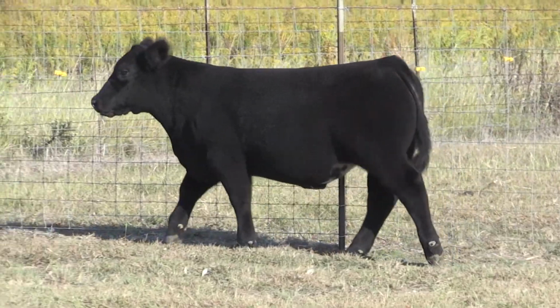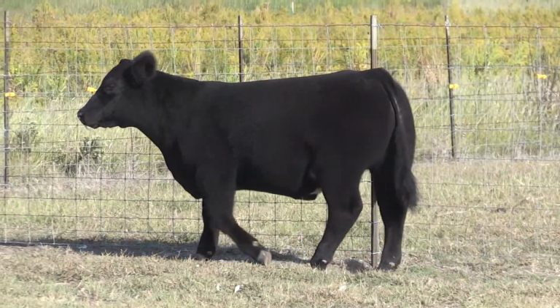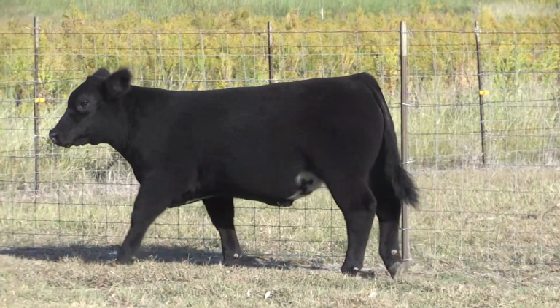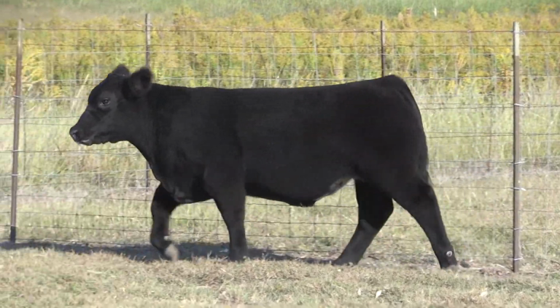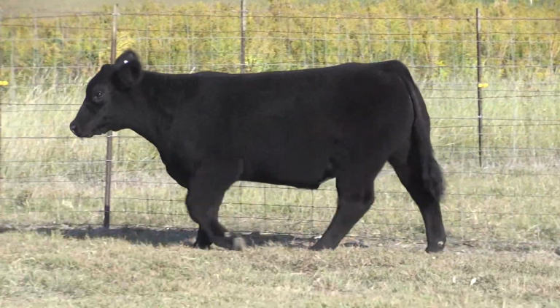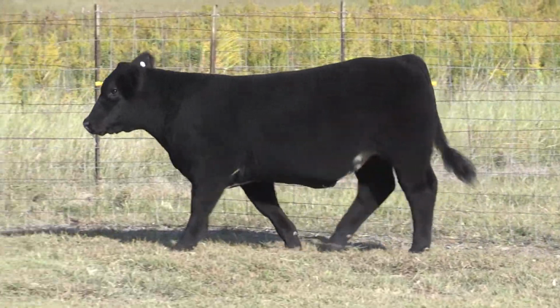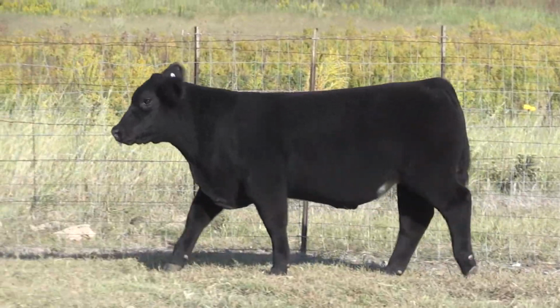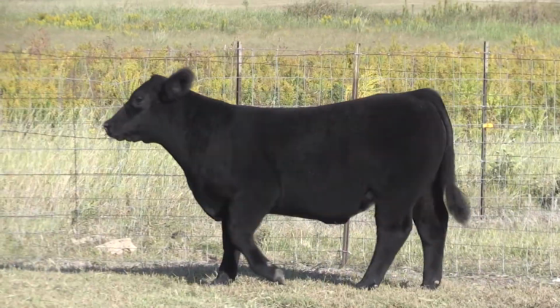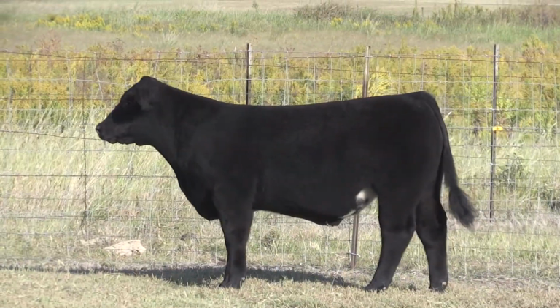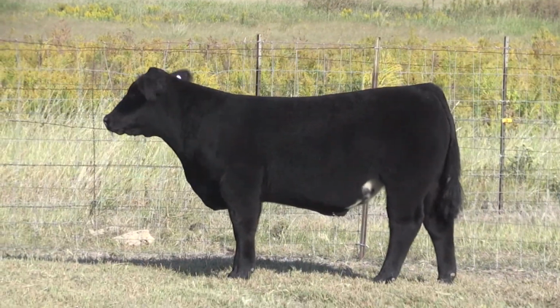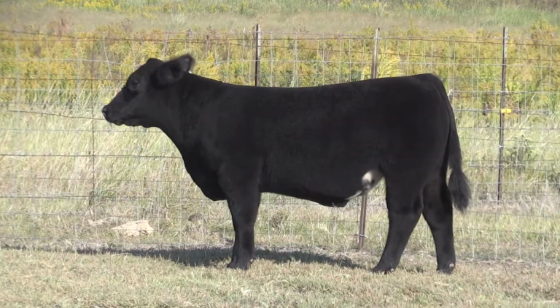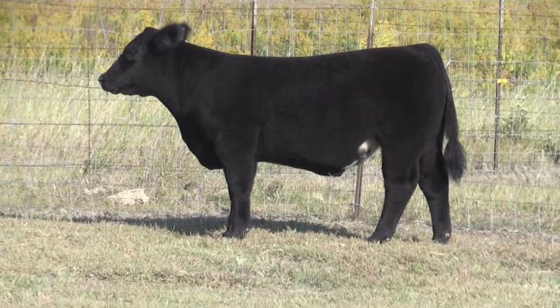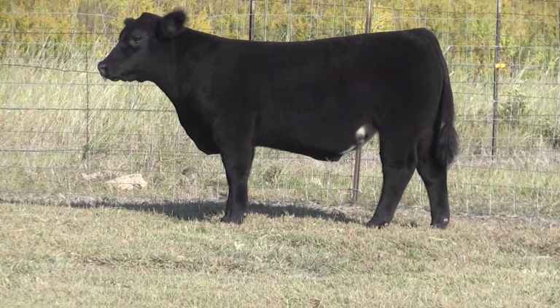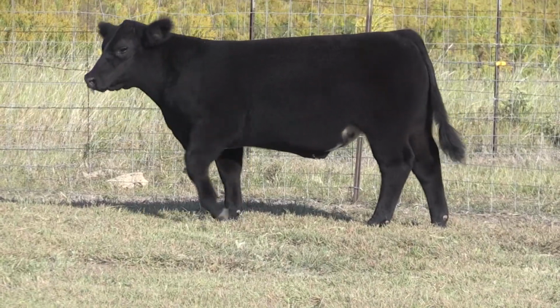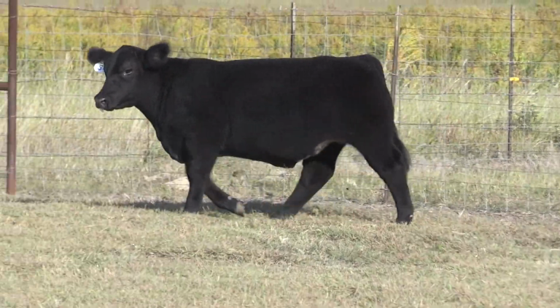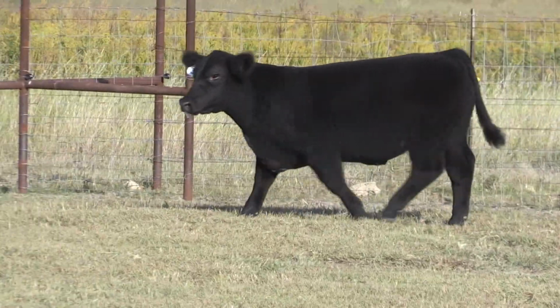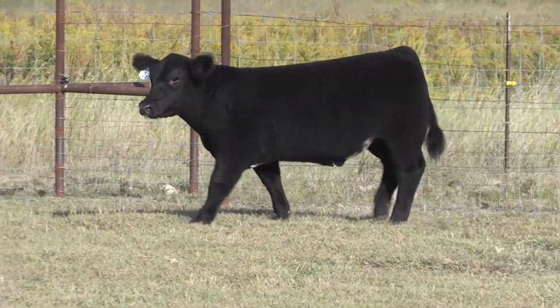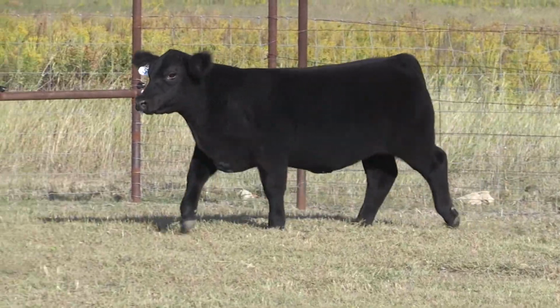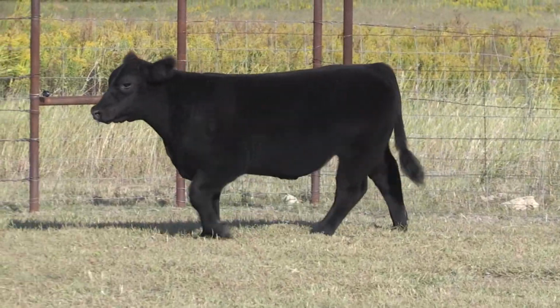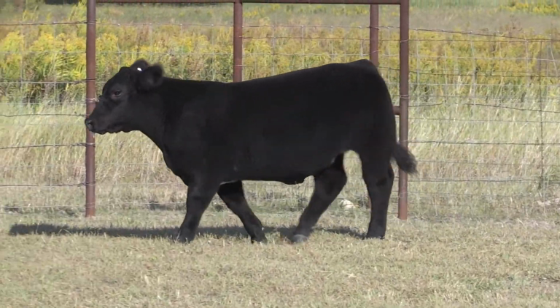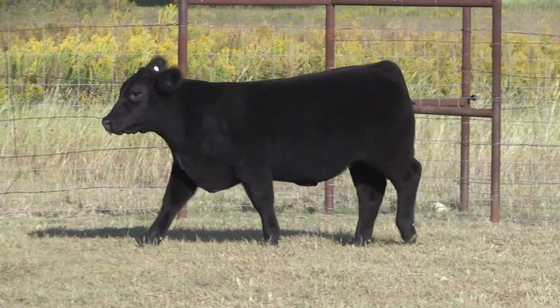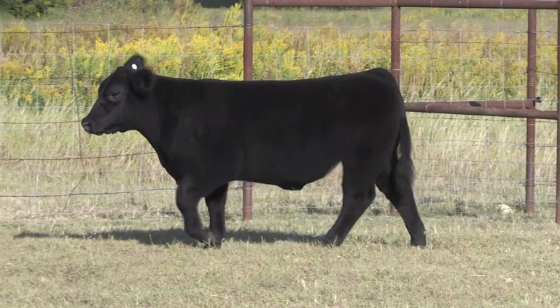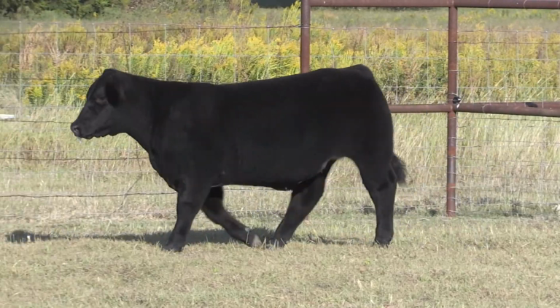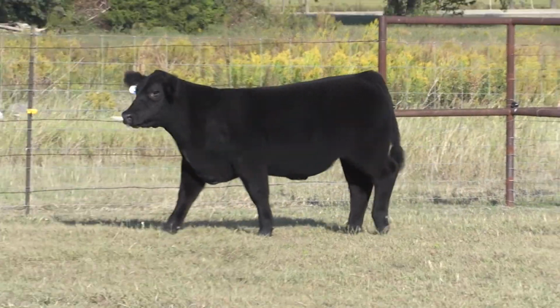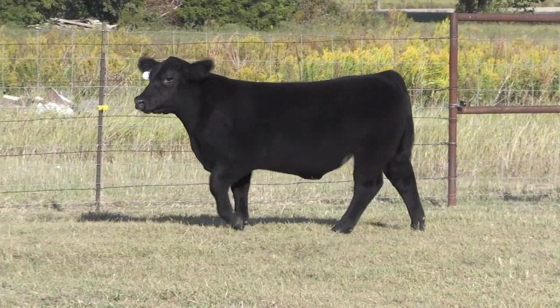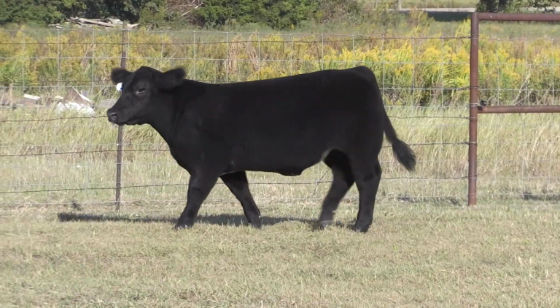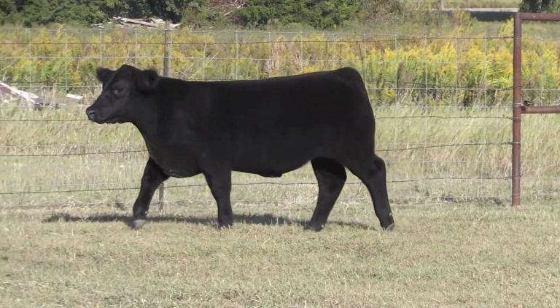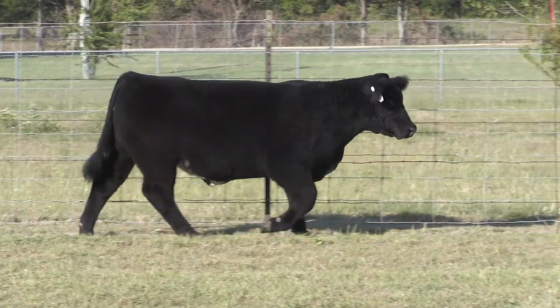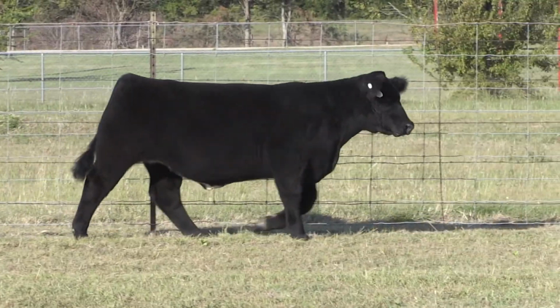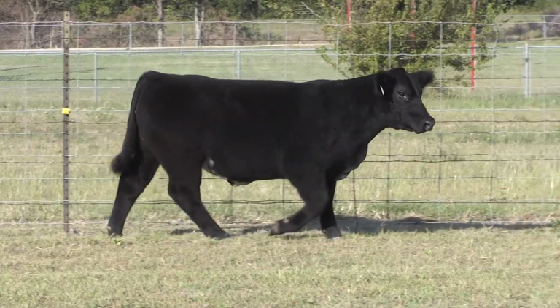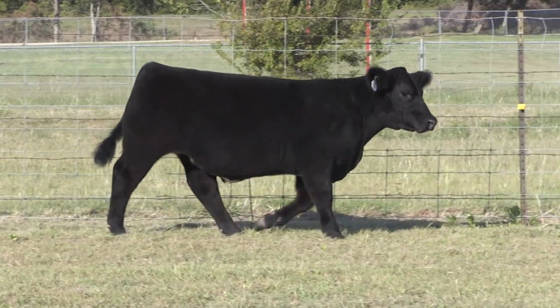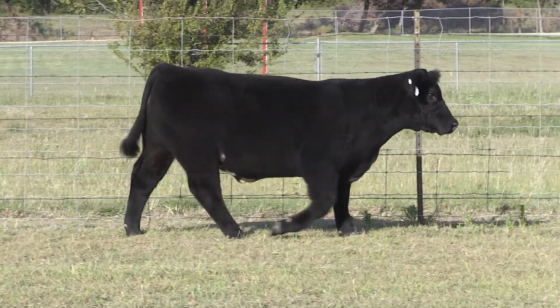A calf that I think can be an awesome slick shear champion at any county fair. I think a calf that can be very competitive at Dallas. I think a calf that will have enough hair for the Louisiana State Fair — whatever Louisiana show you want to go to. A really good calf. I like this one a great deal.